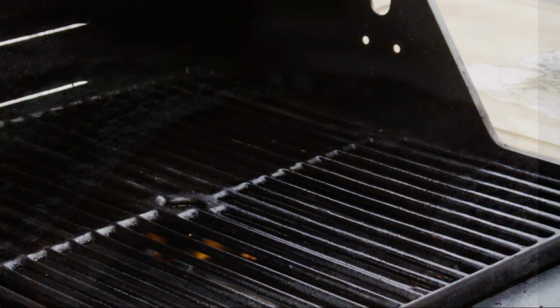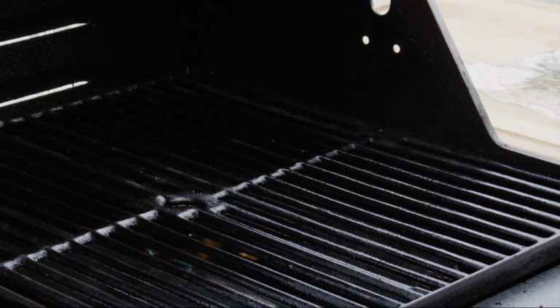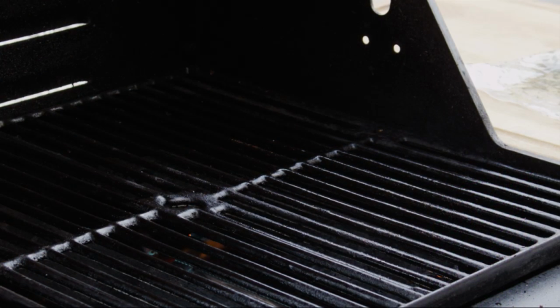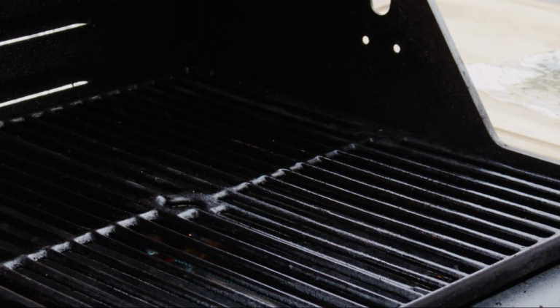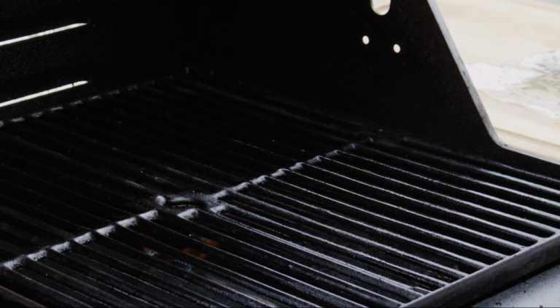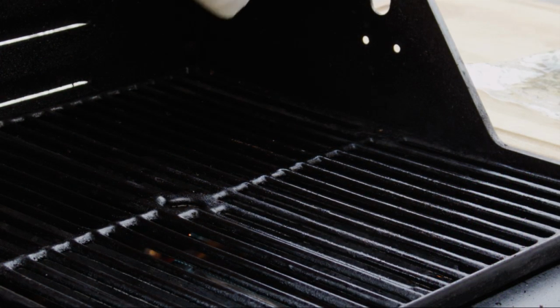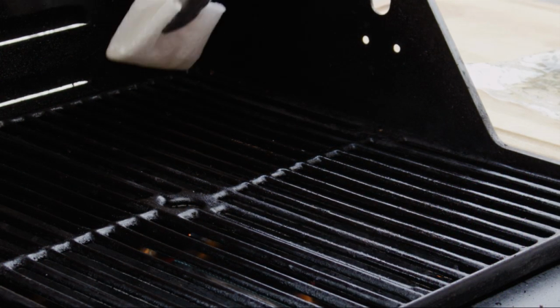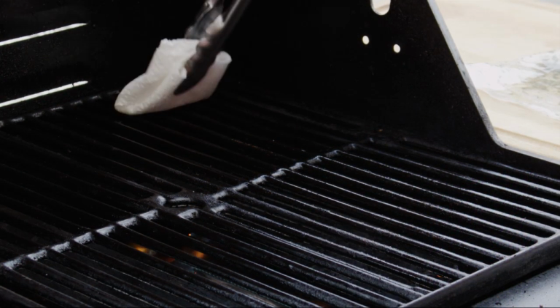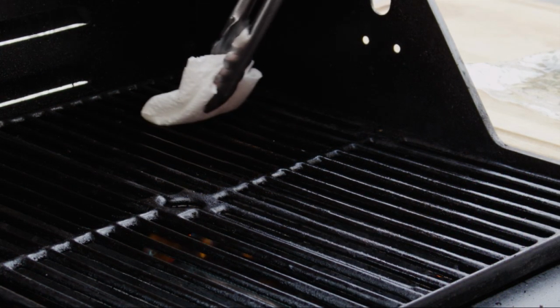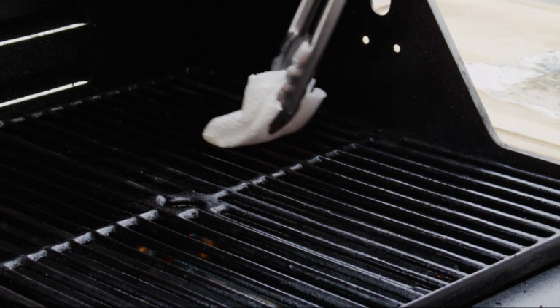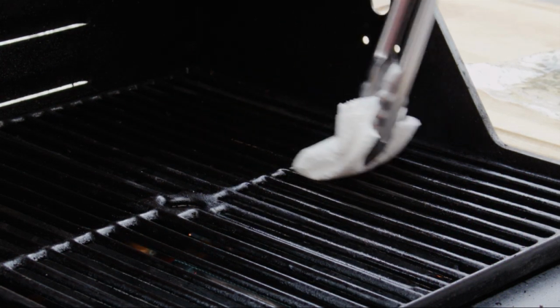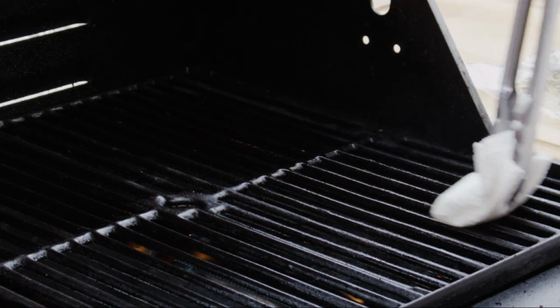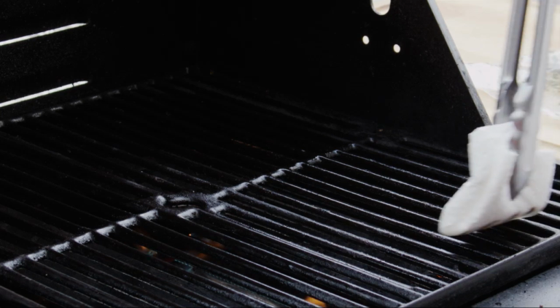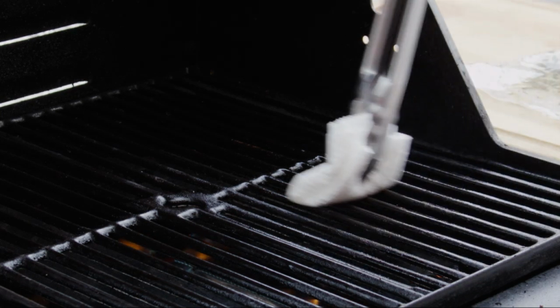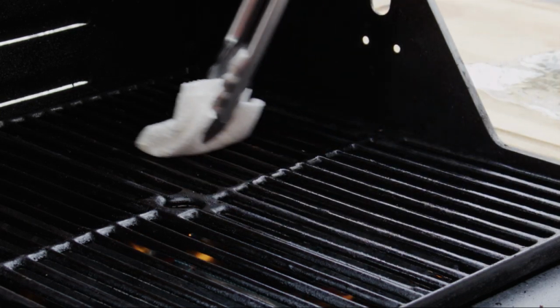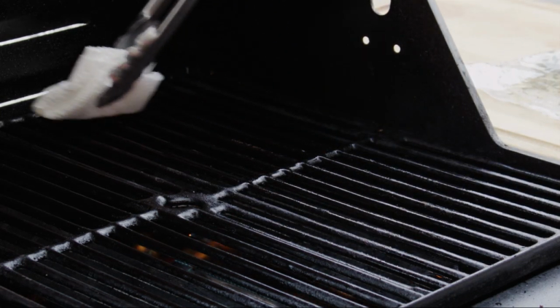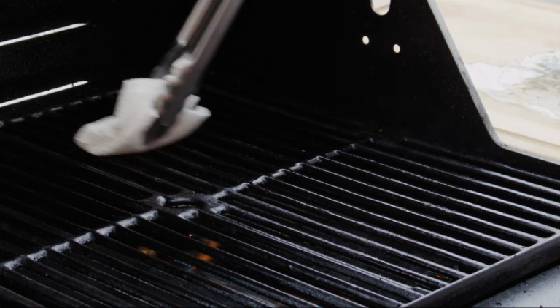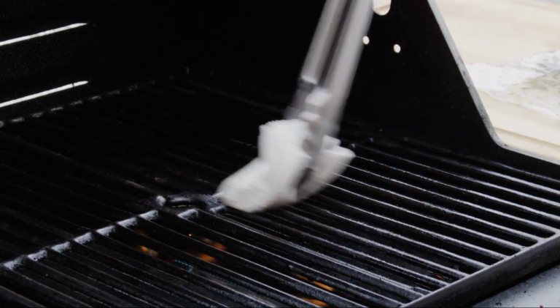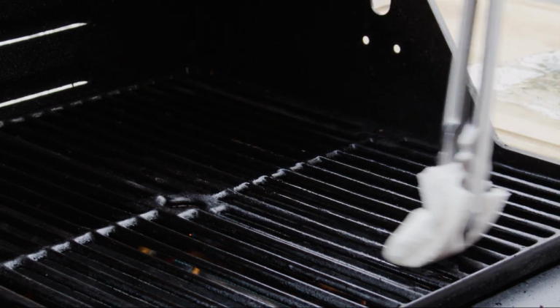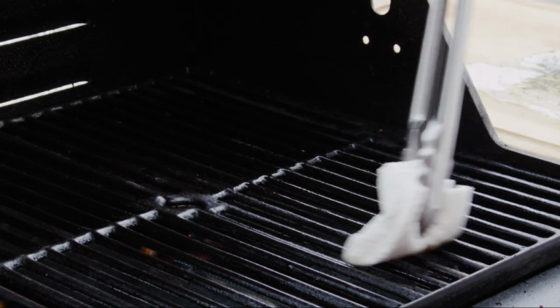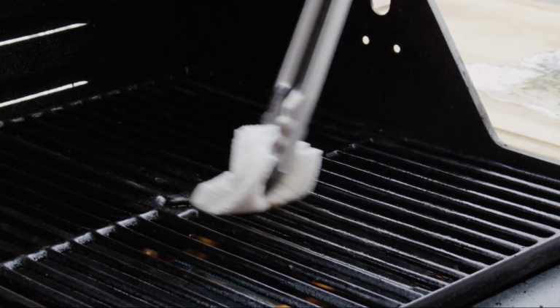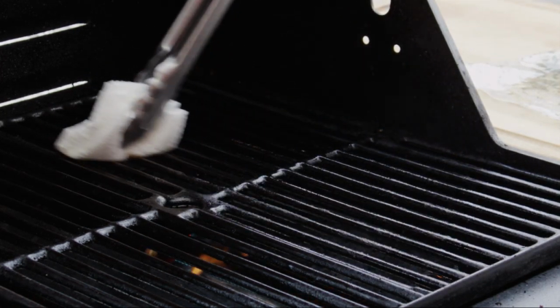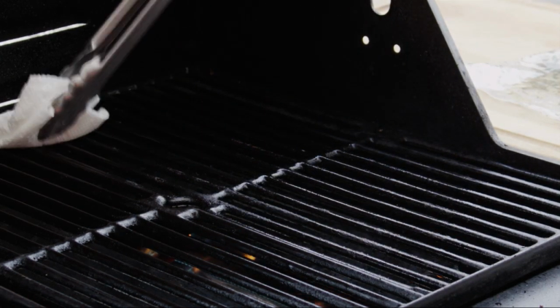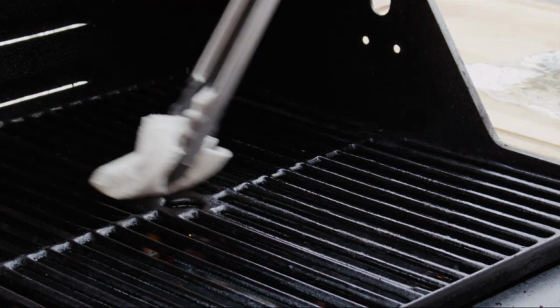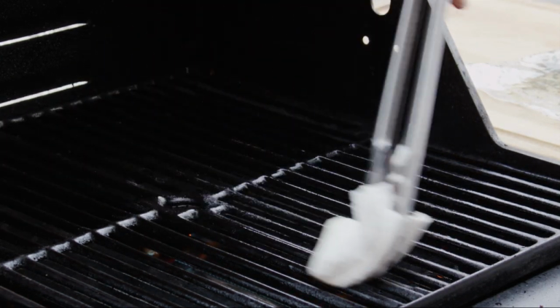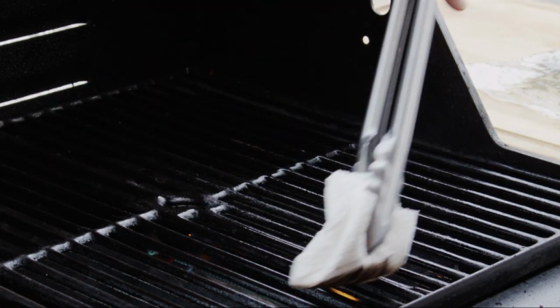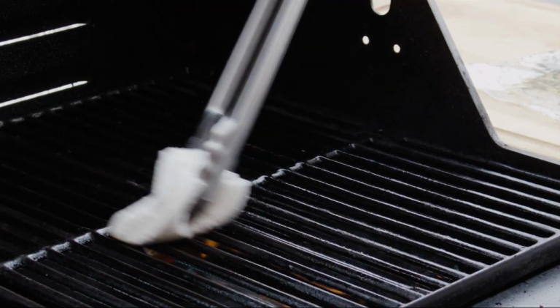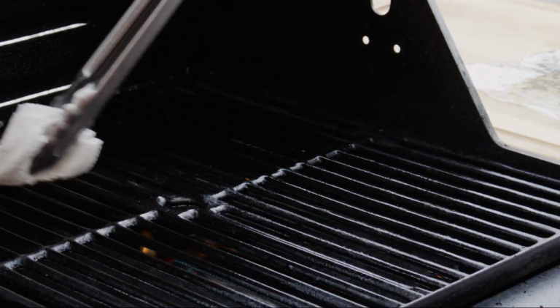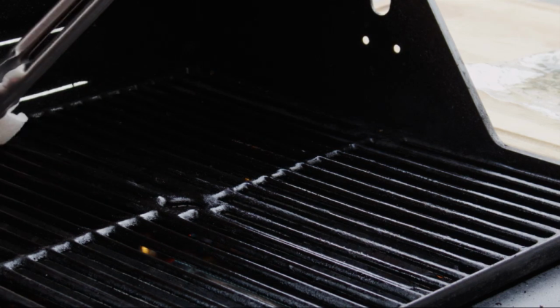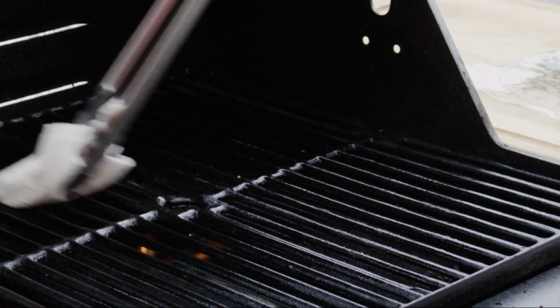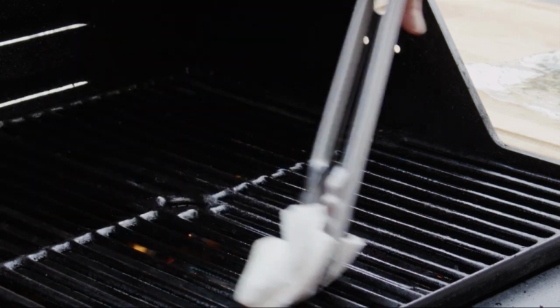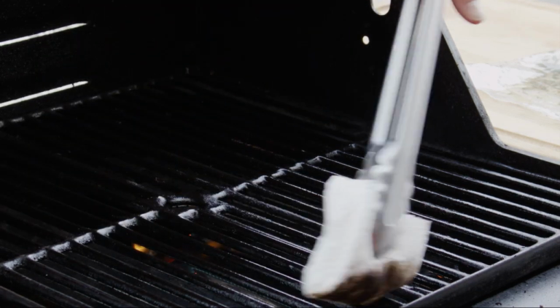First, get your grill ready. Set all burners to high and lightly brush the grill grate with oil. If you have a charcoal grill, prepare a hot fire banking the briquettes to one side of the grill.